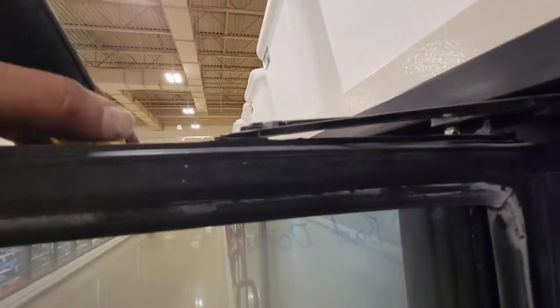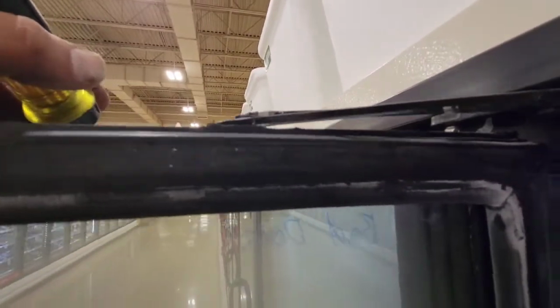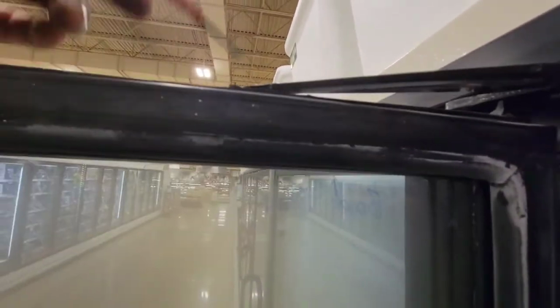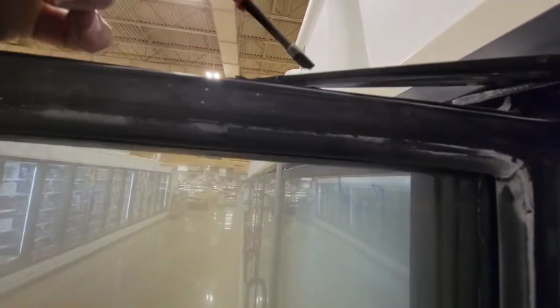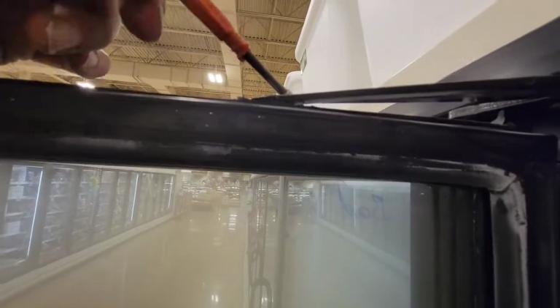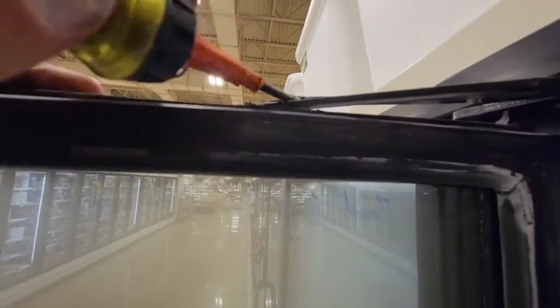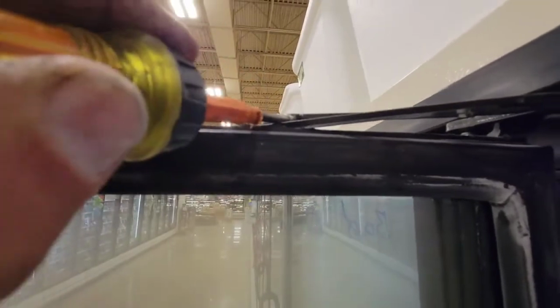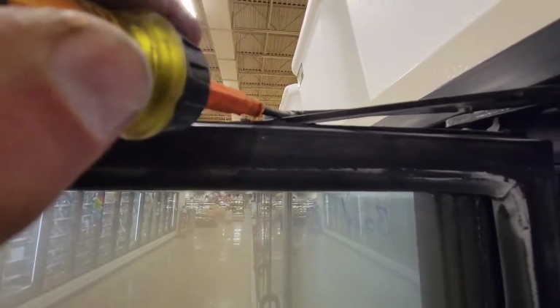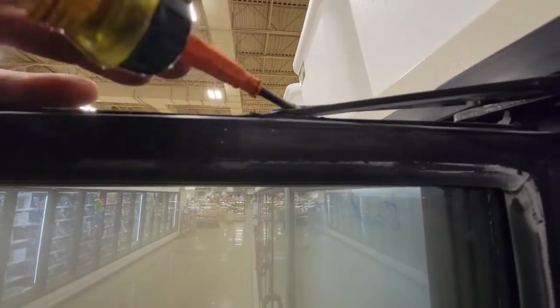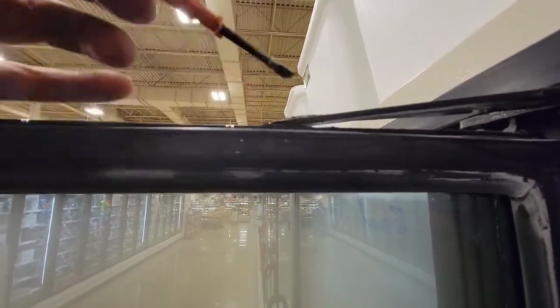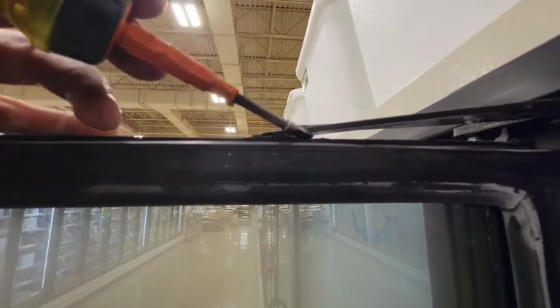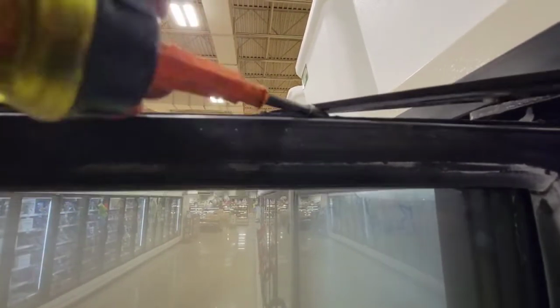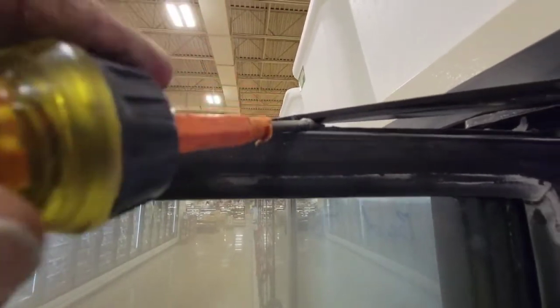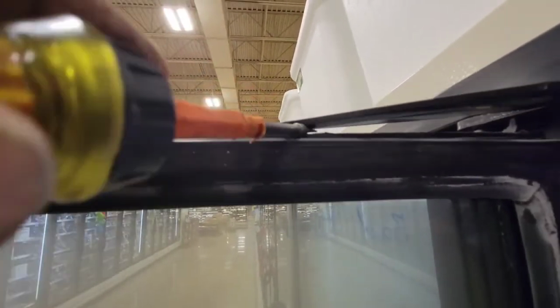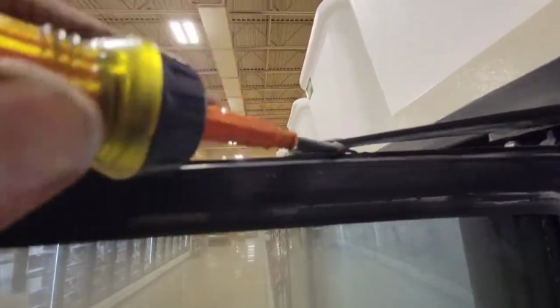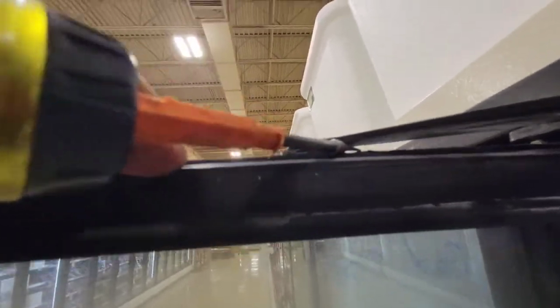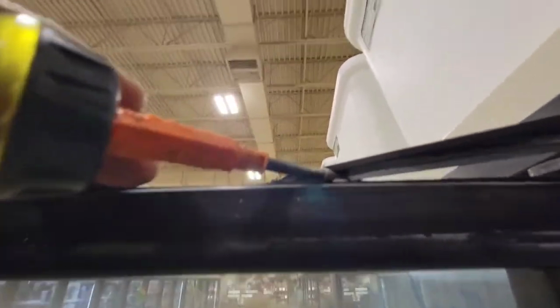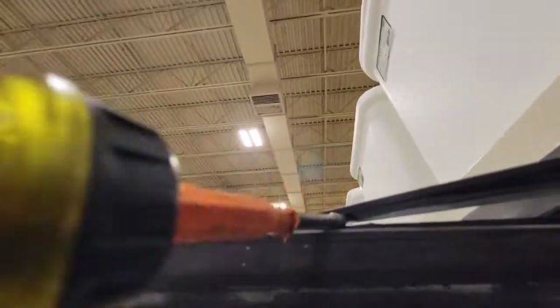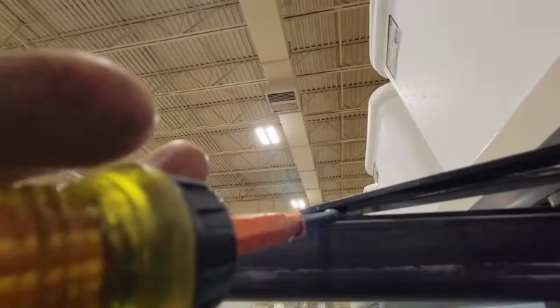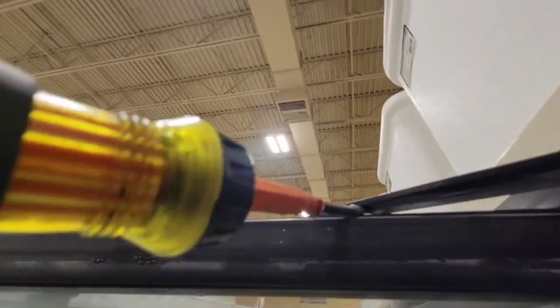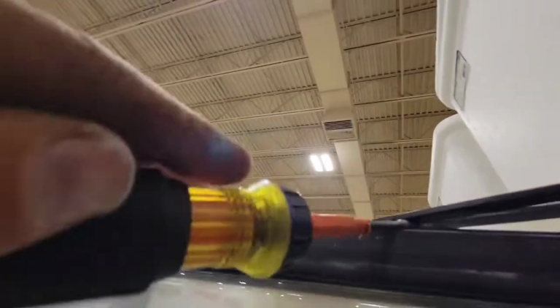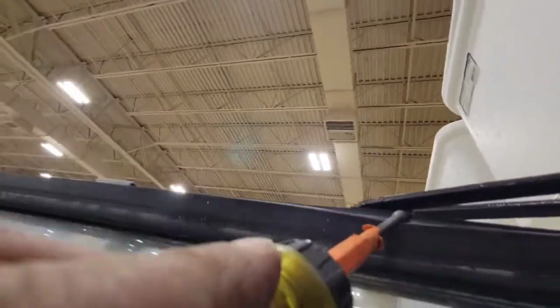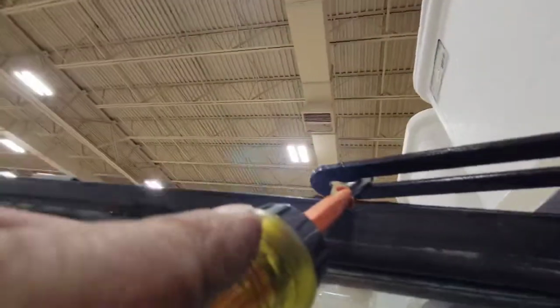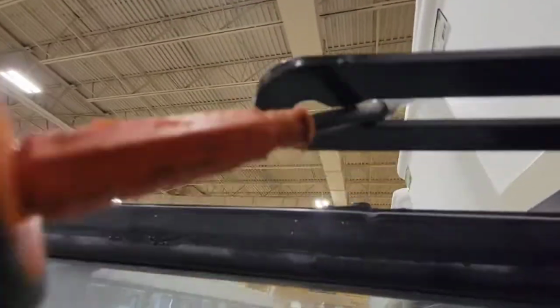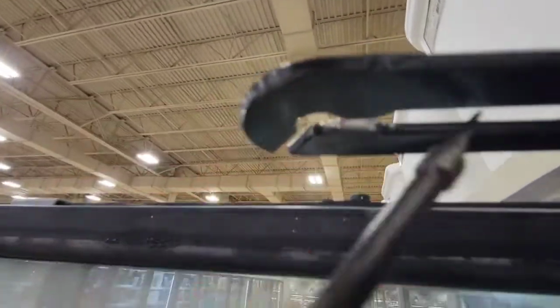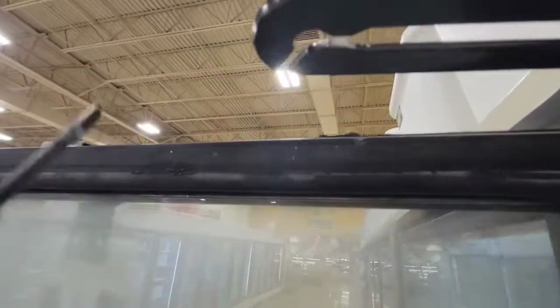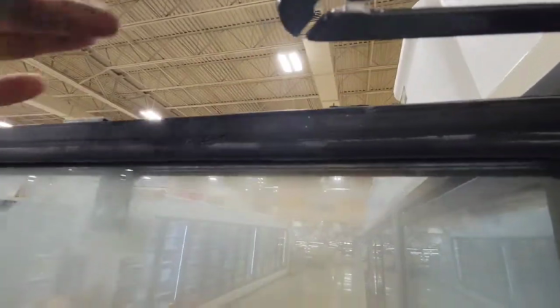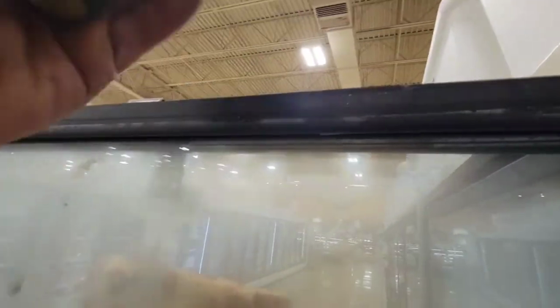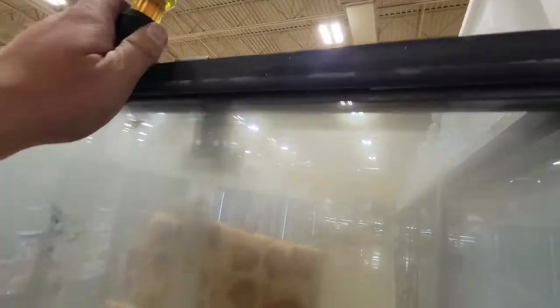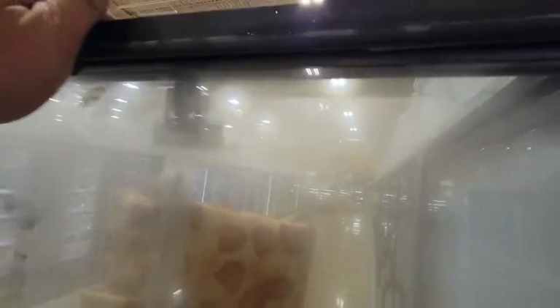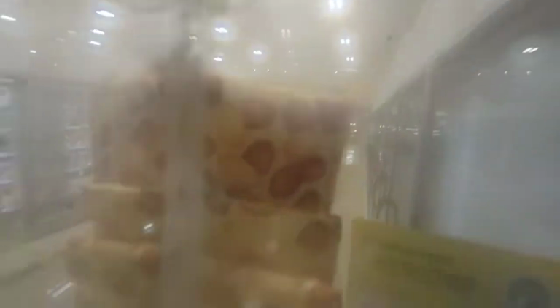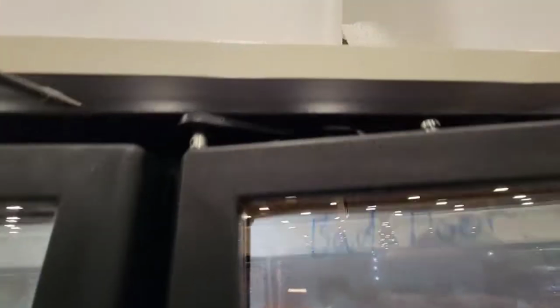Now you open the door all the way and you see how that splits like so. It's made in such a way that you just pry it up like that, then you can come over to the other side and pry up the other side too. It comes right off like that.